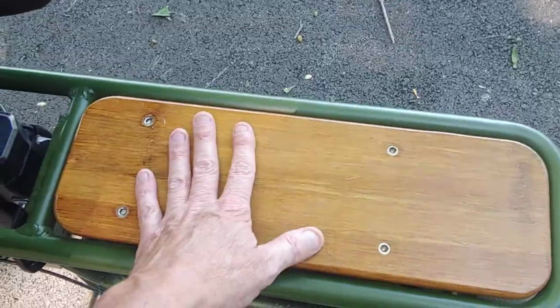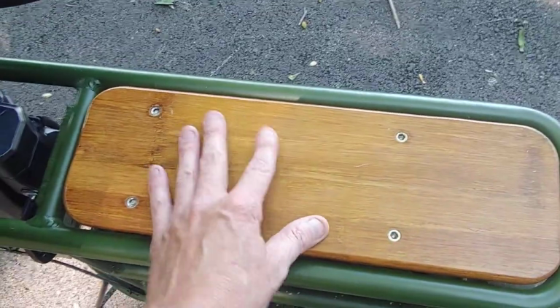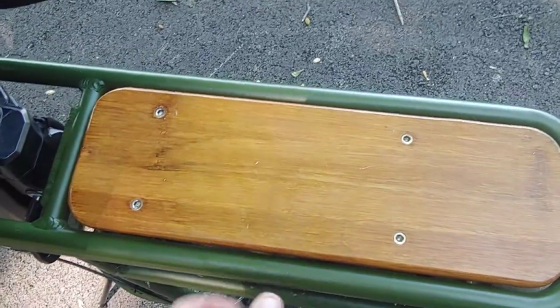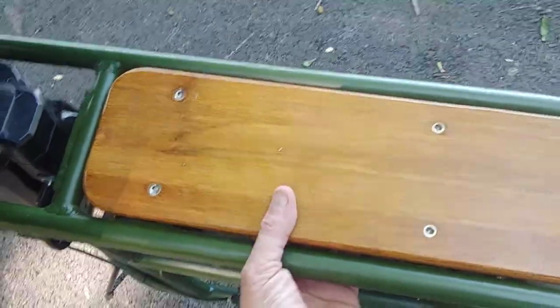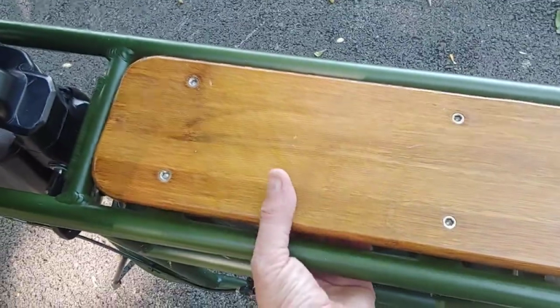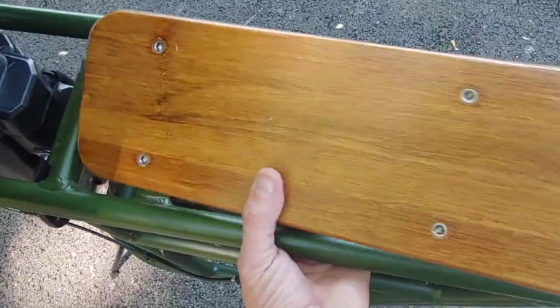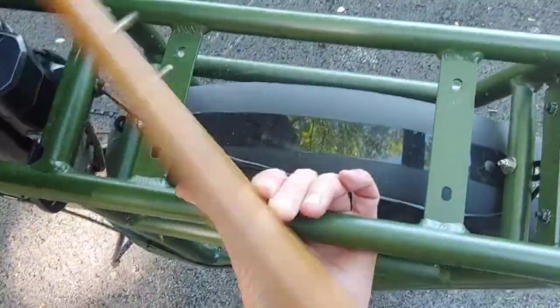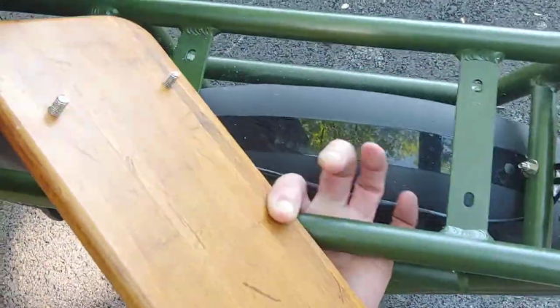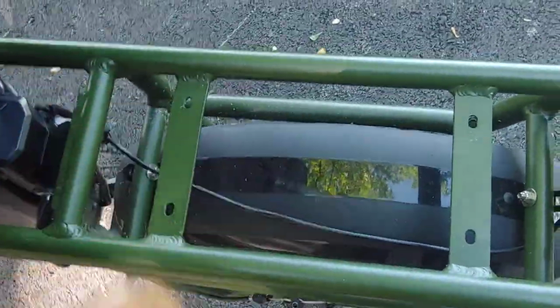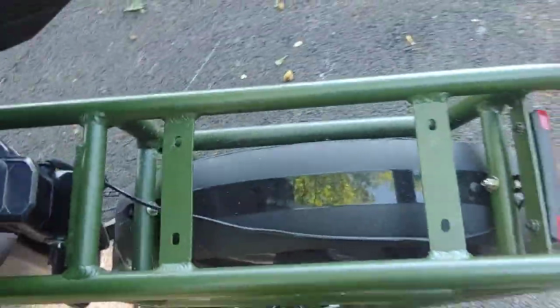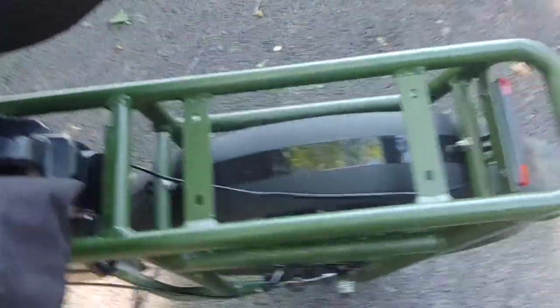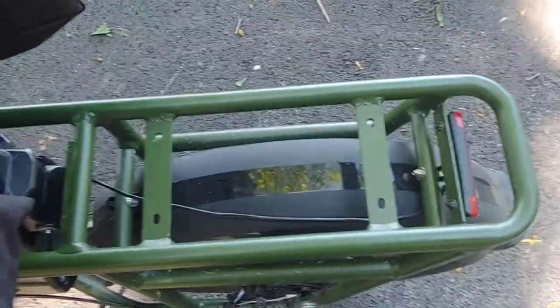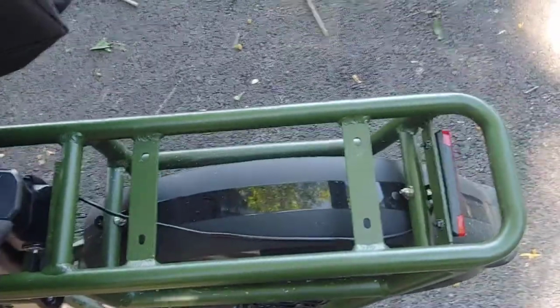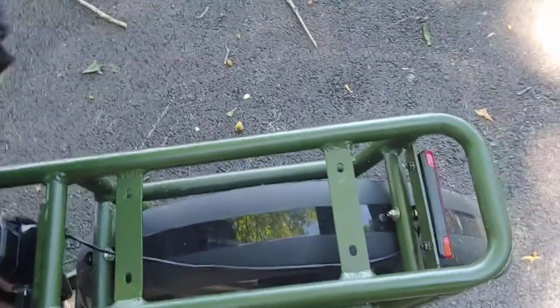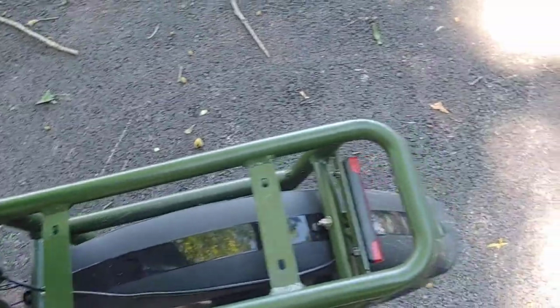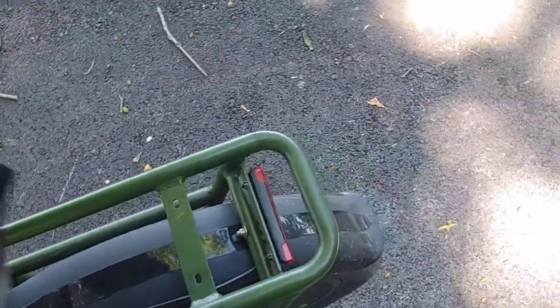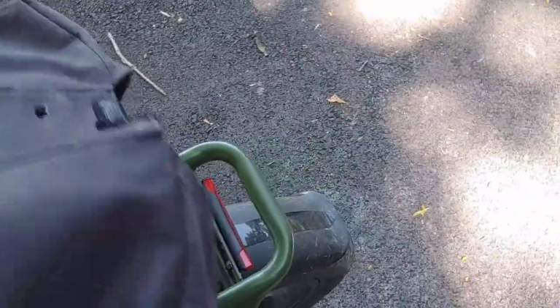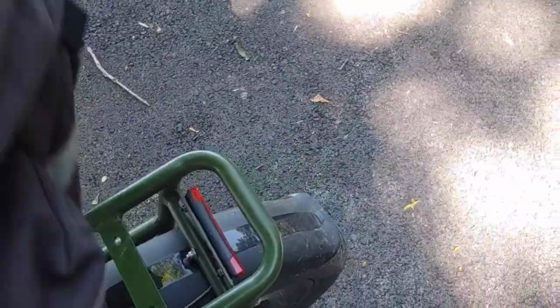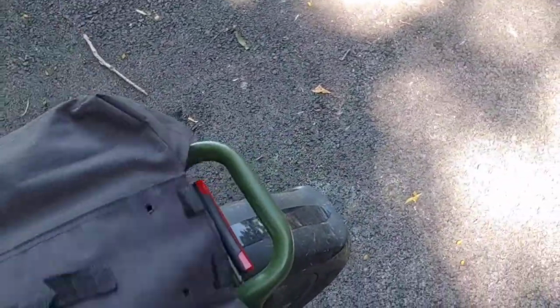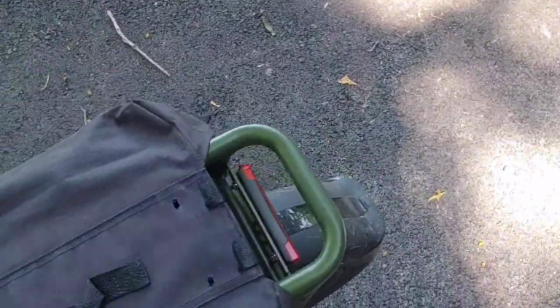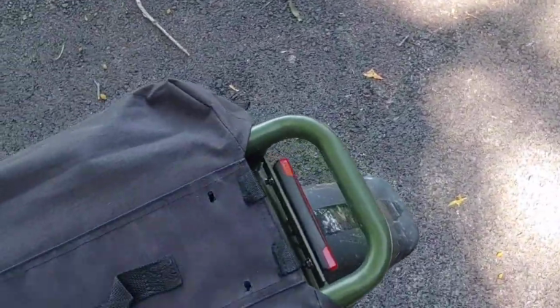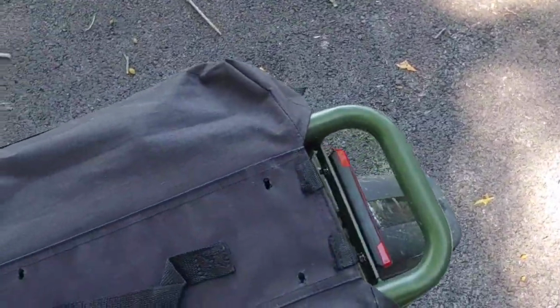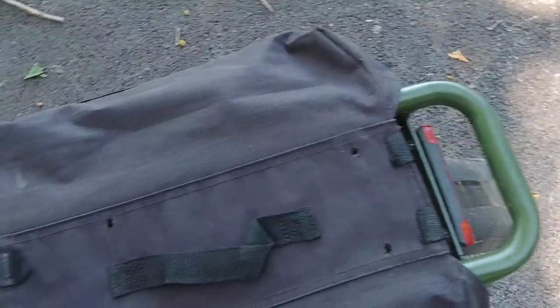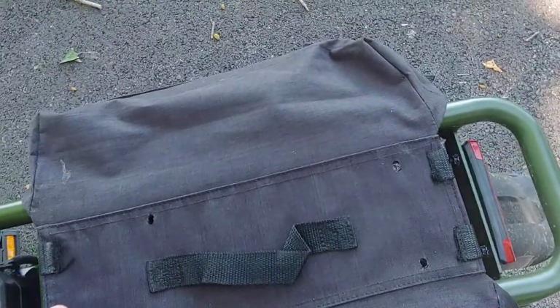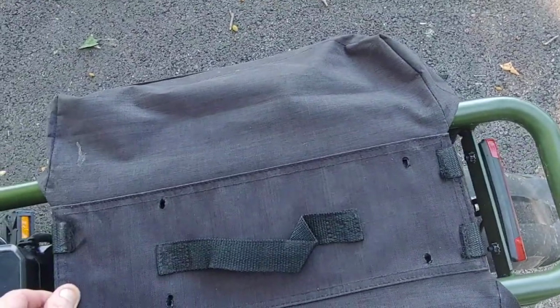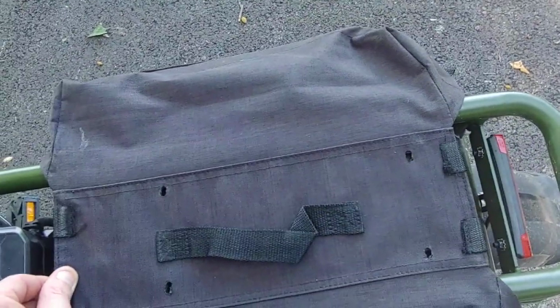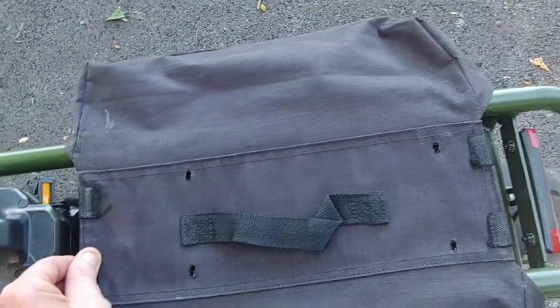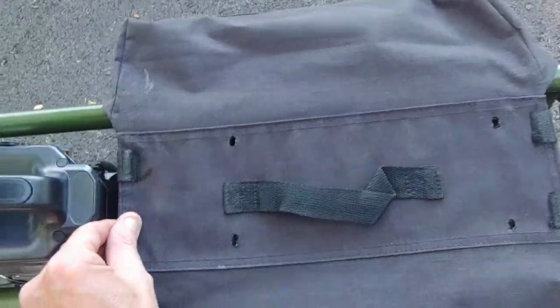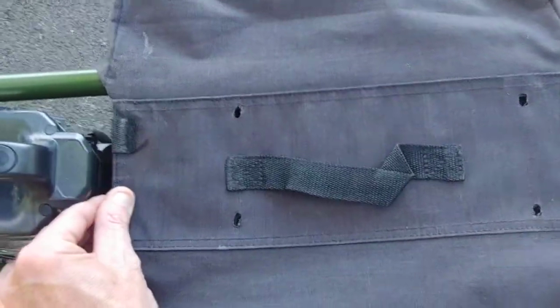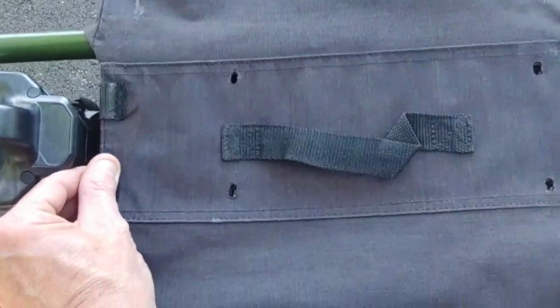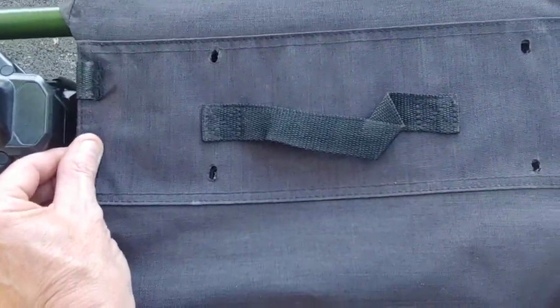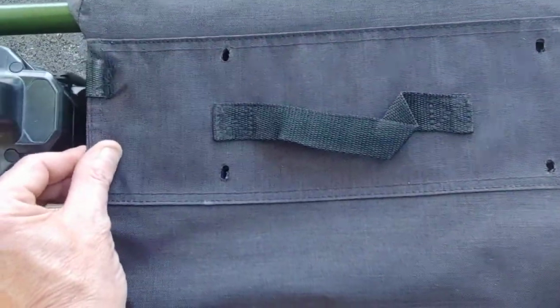I wanted them permanently affixed, so what I ended up doing was I removed the rear rack — it's not a seat, it's the rear rack — and I punched holes with a heated screwdriver.